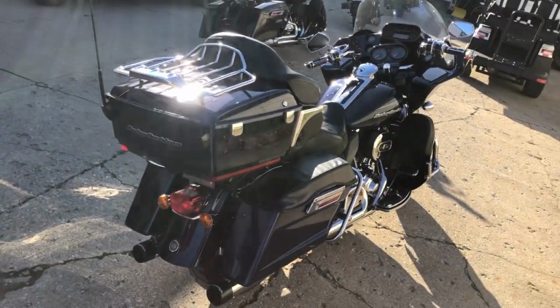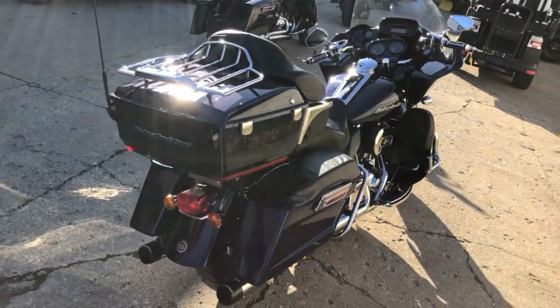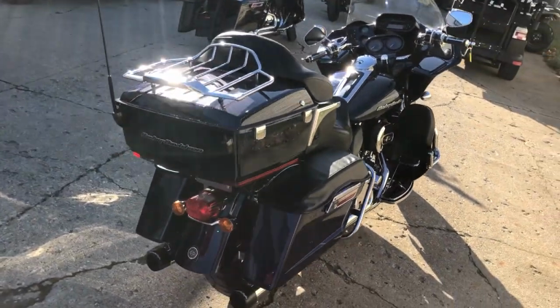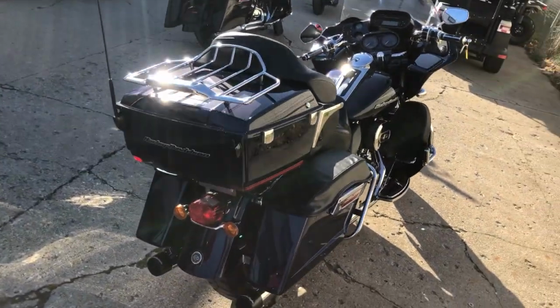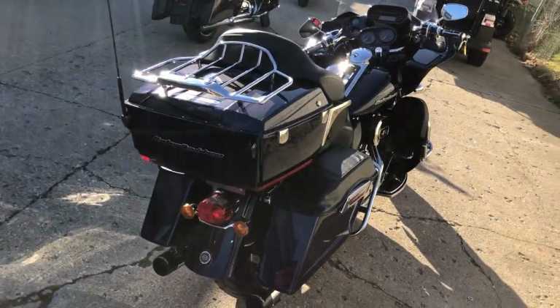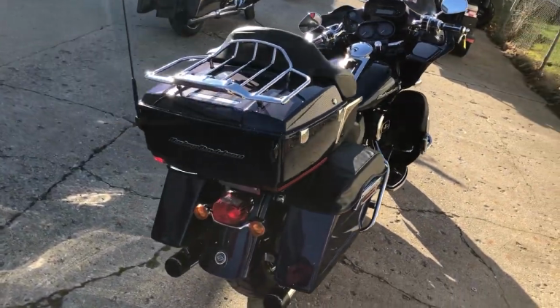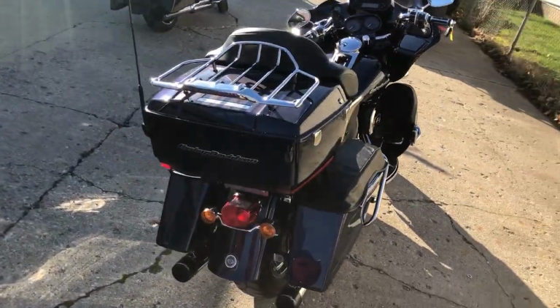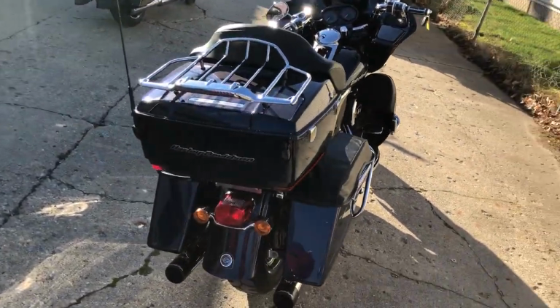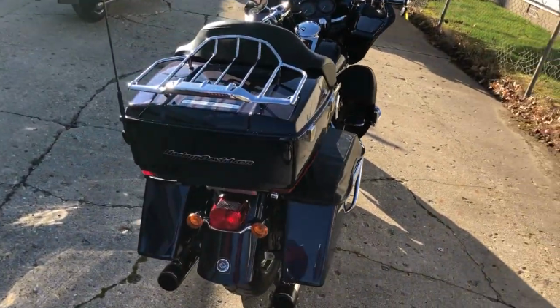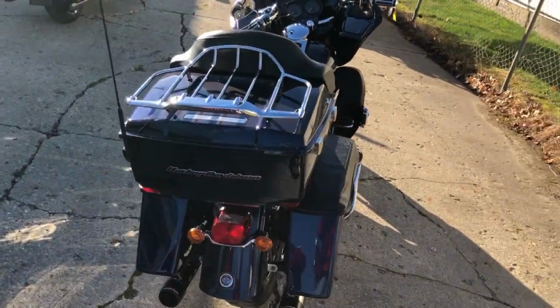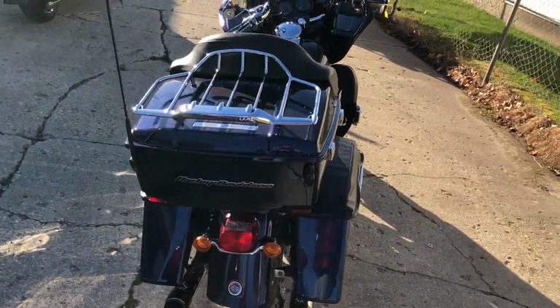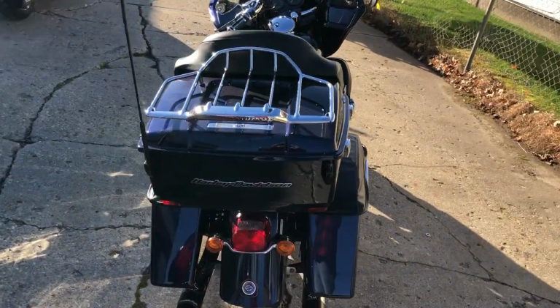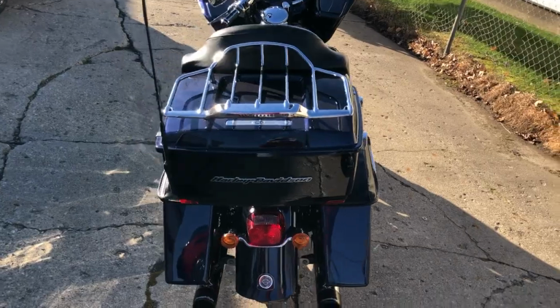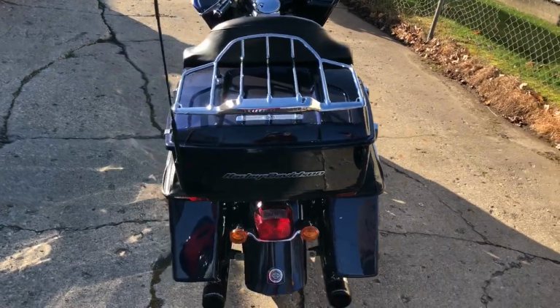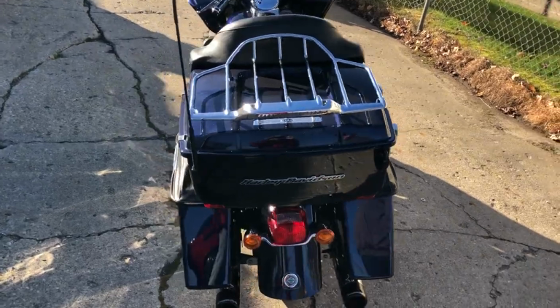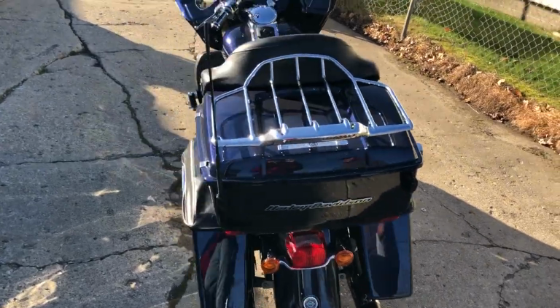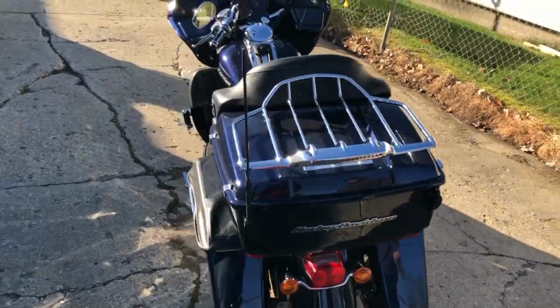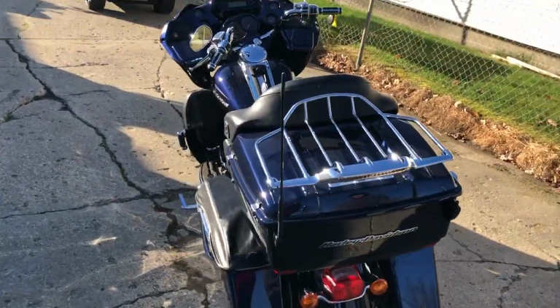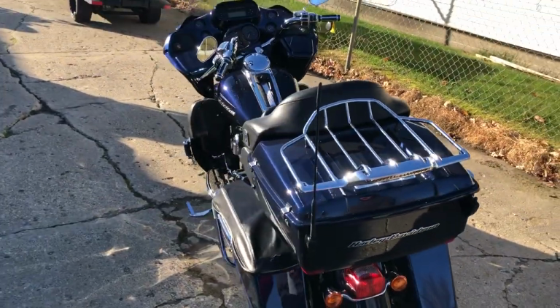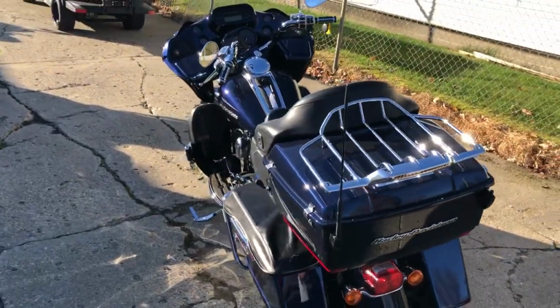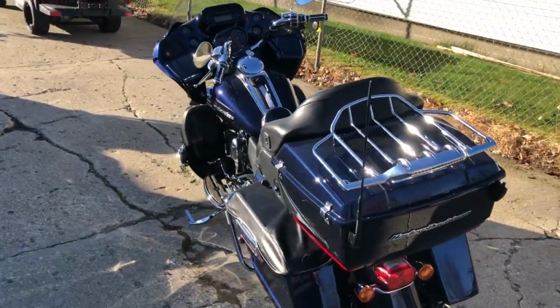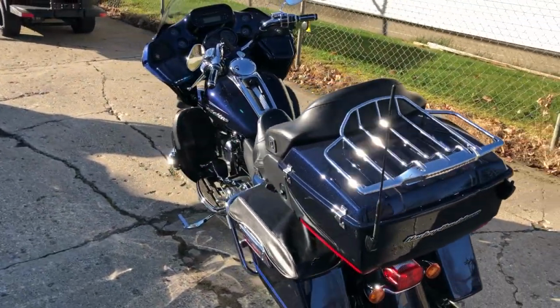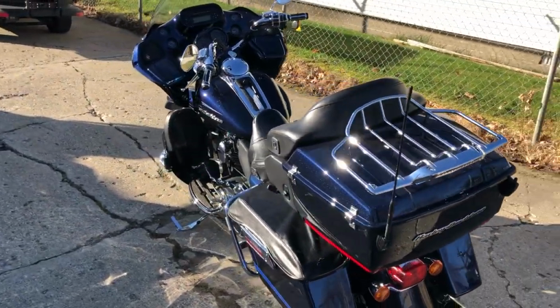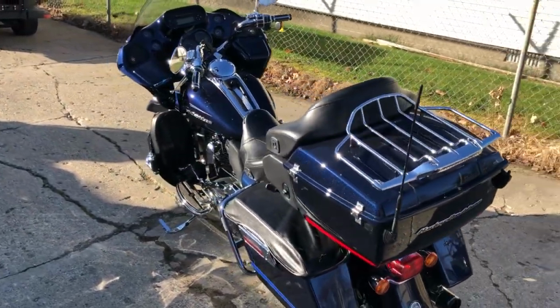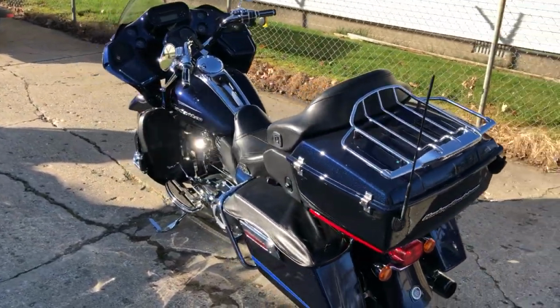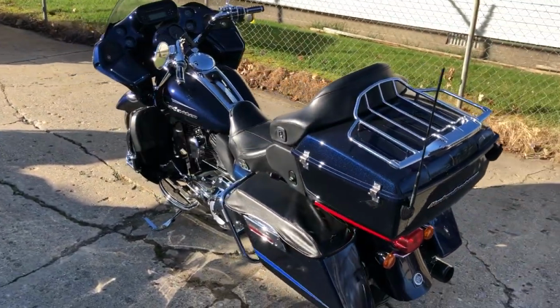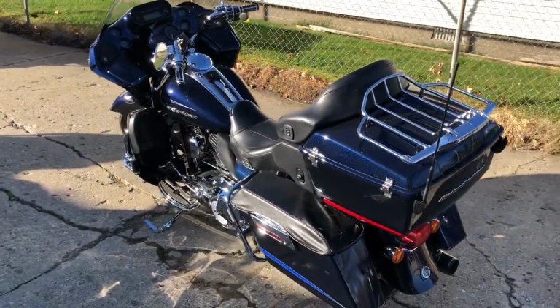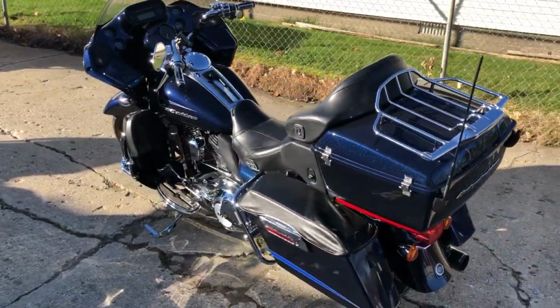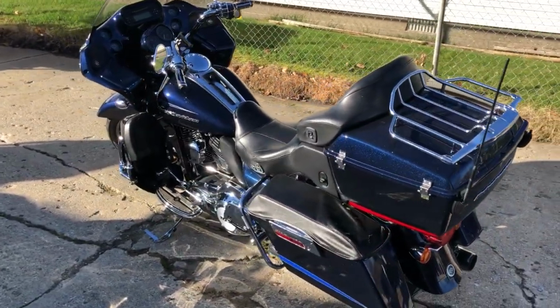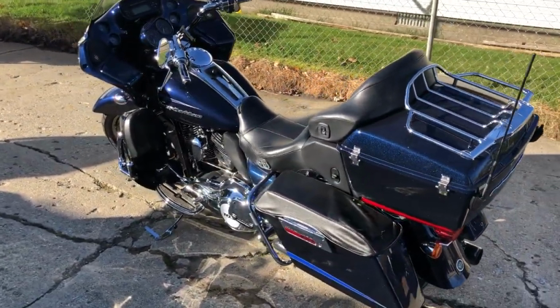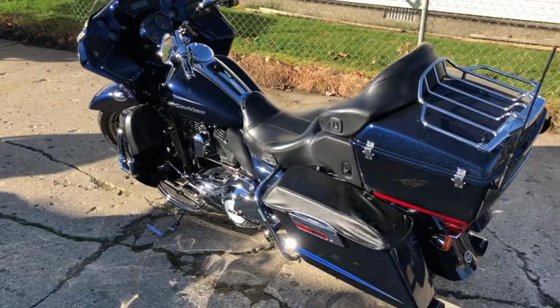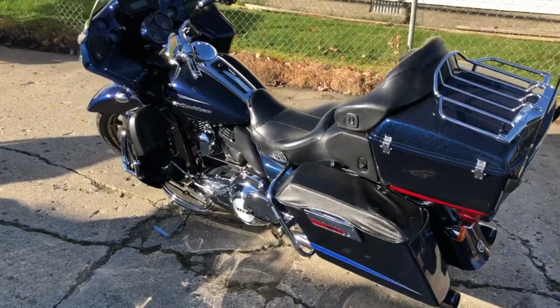That's a 2013 Road Glide, only $11,499. Don't miss it — give us a call at 810-648-9500.